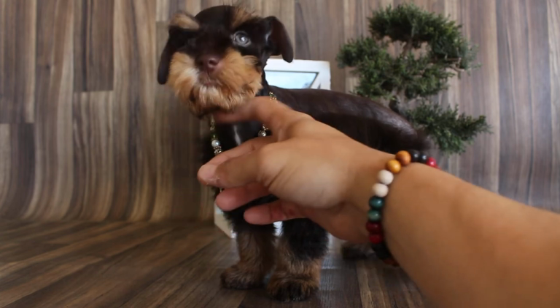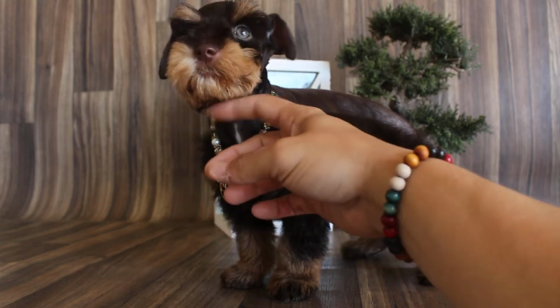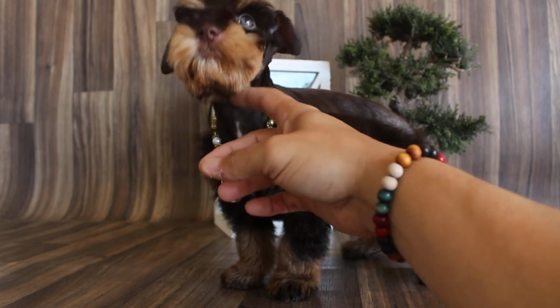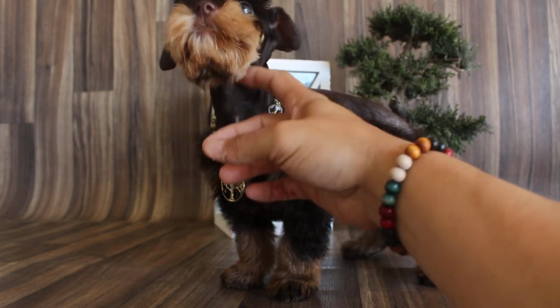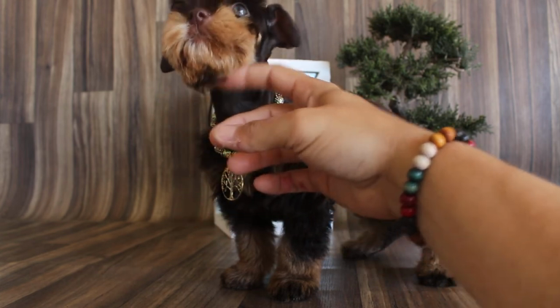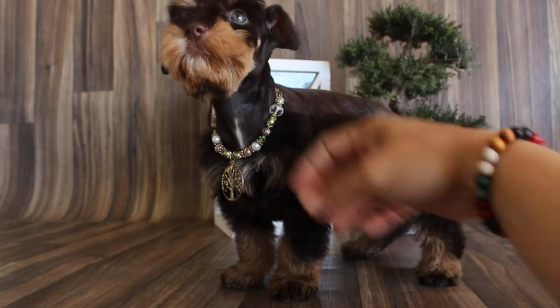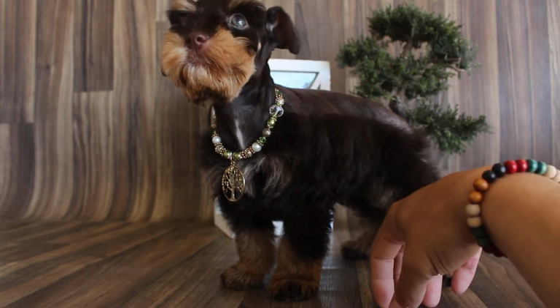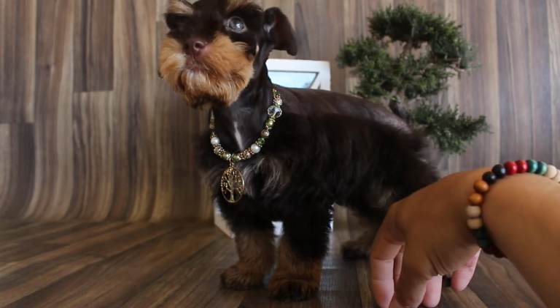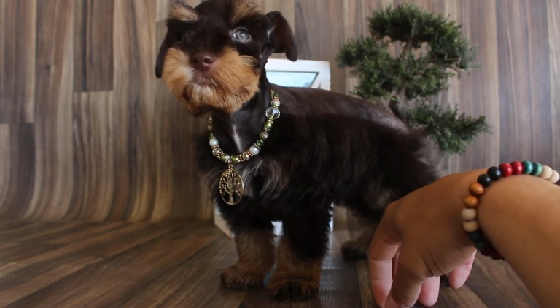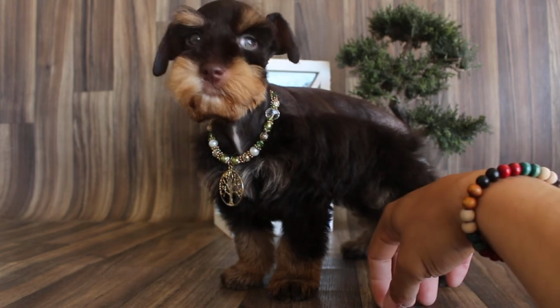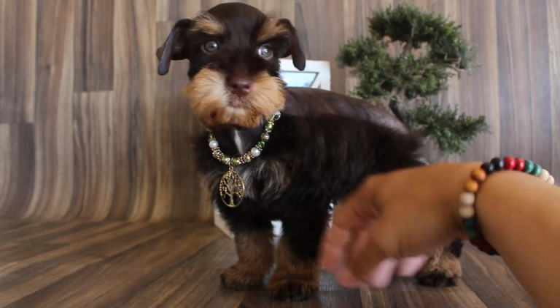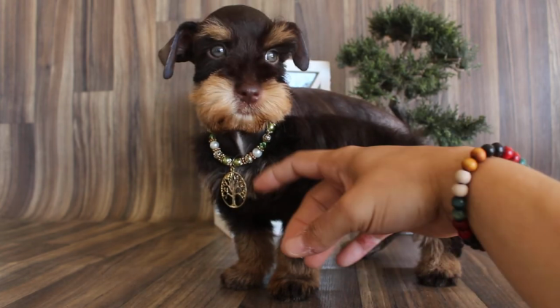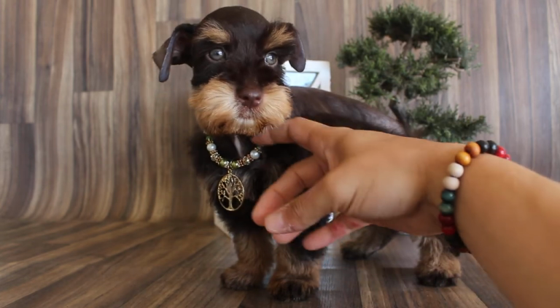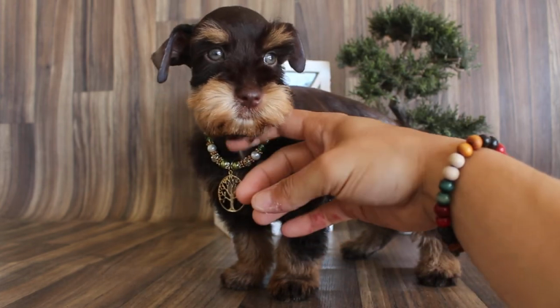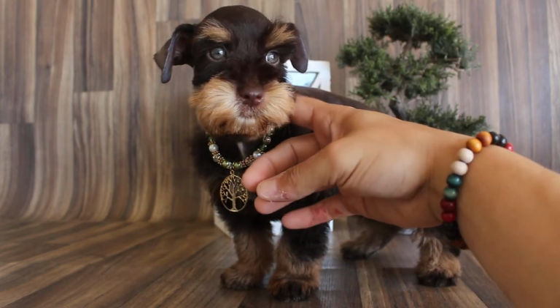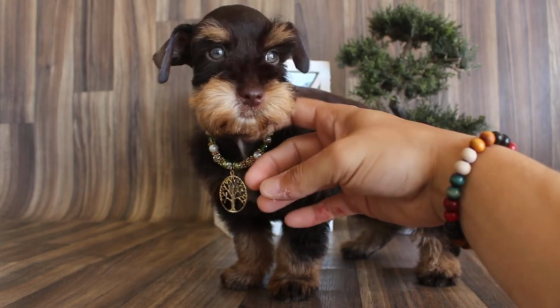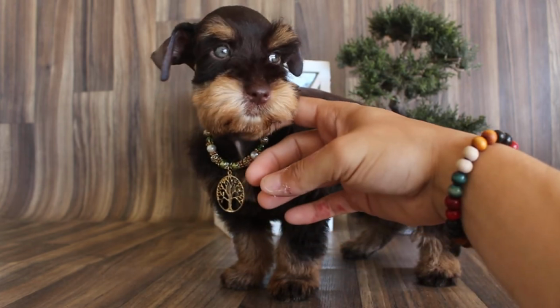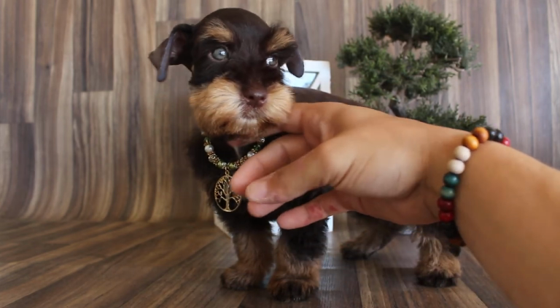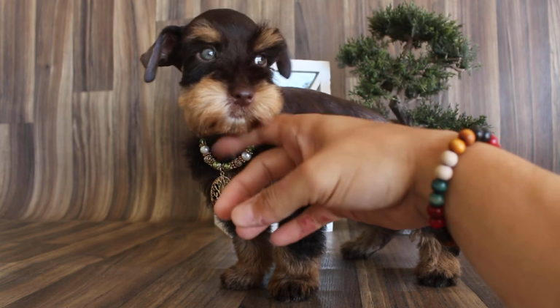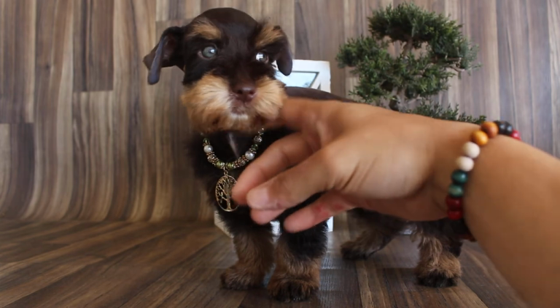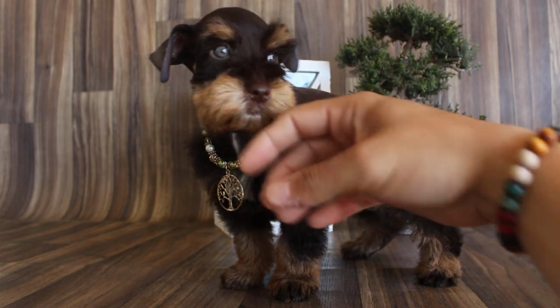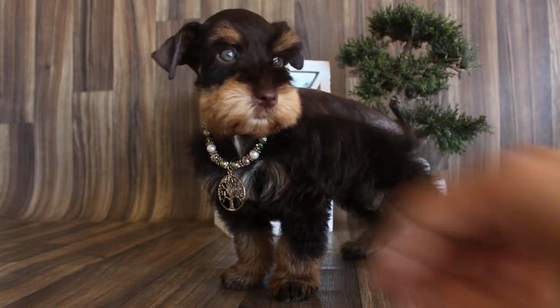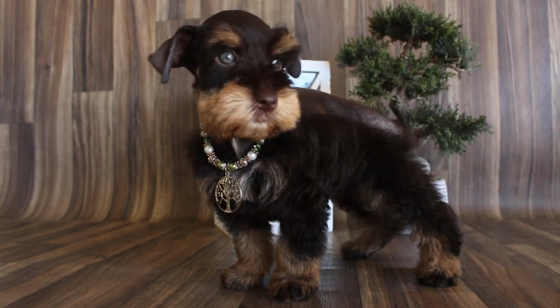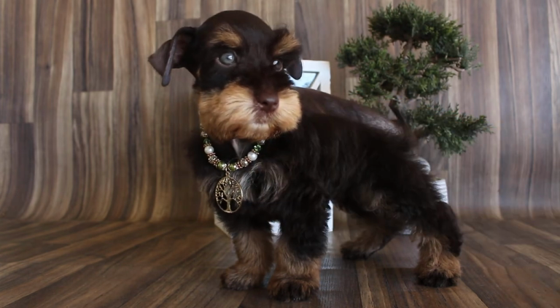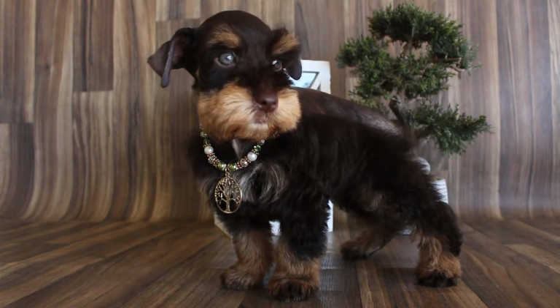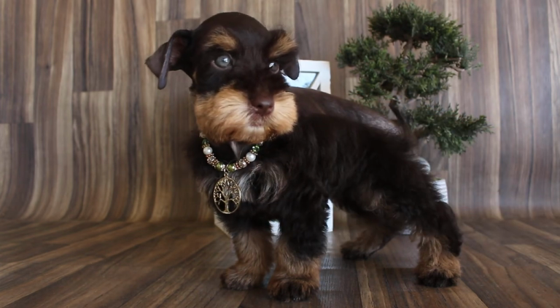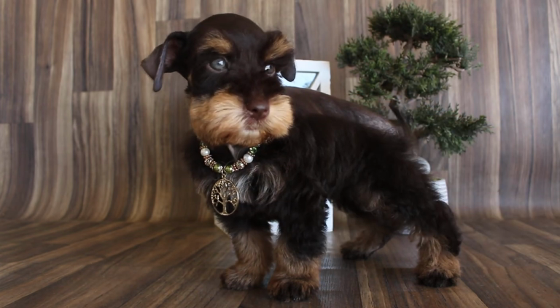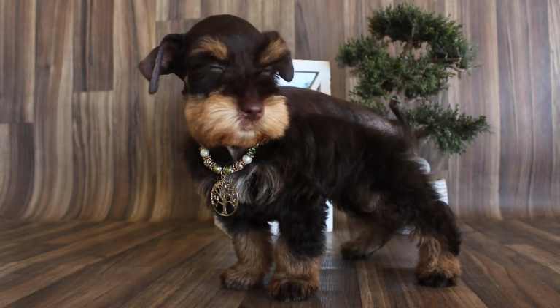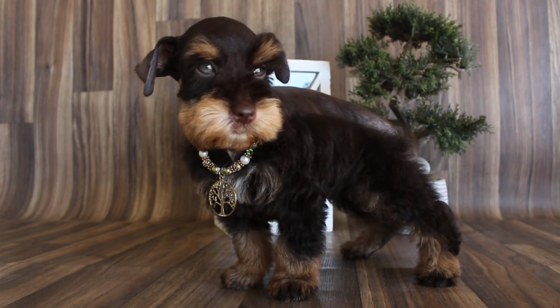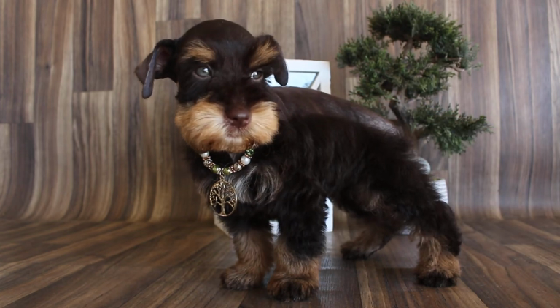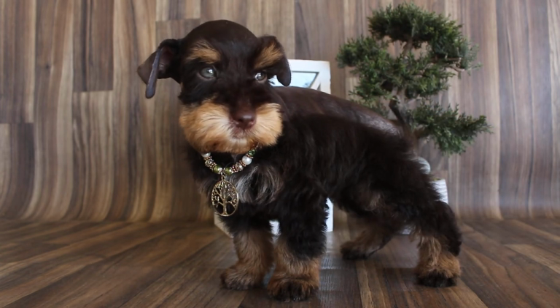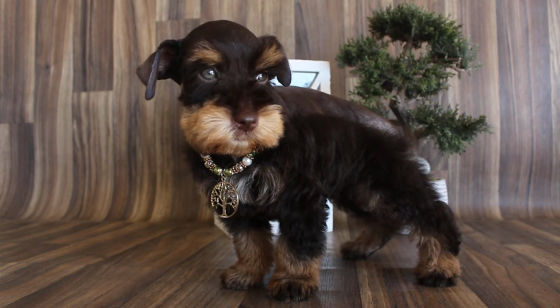You gotta wake up, buddy. I know you're still tired from the surgery, but you go get up, okay? All right. Well, there he is. Let me know if you want him.